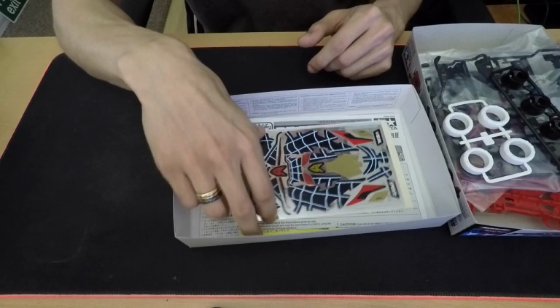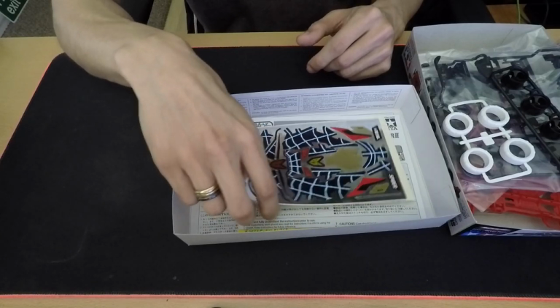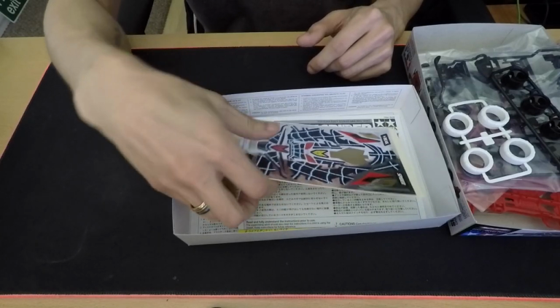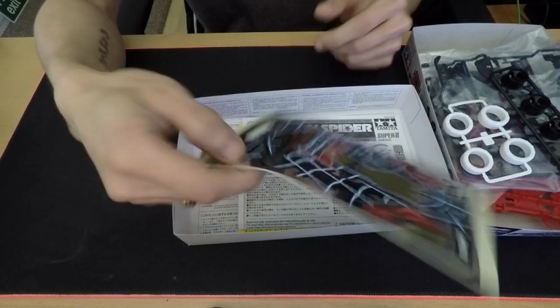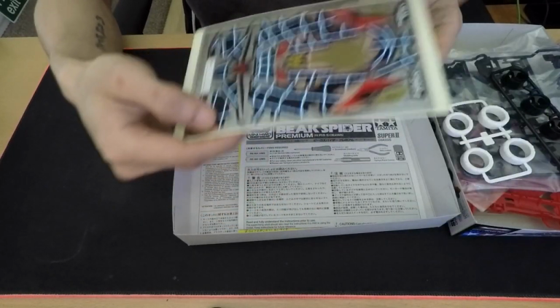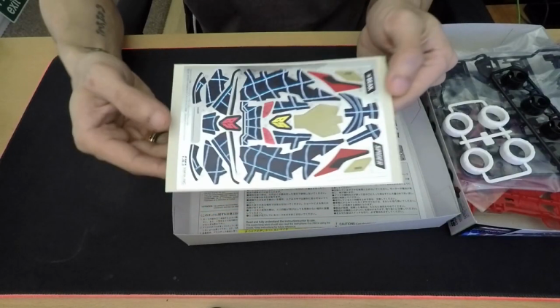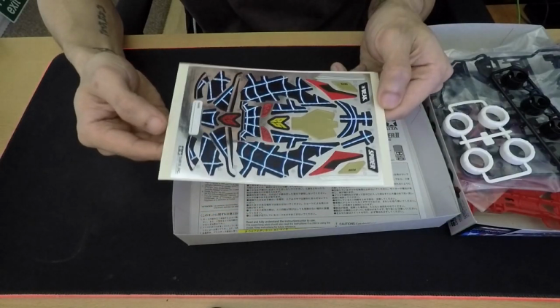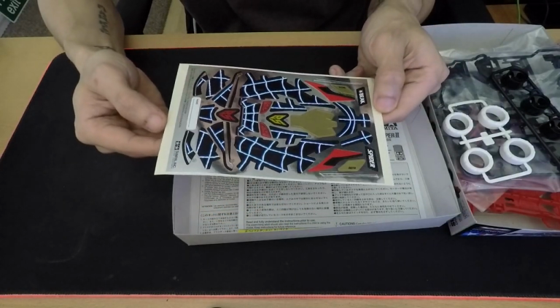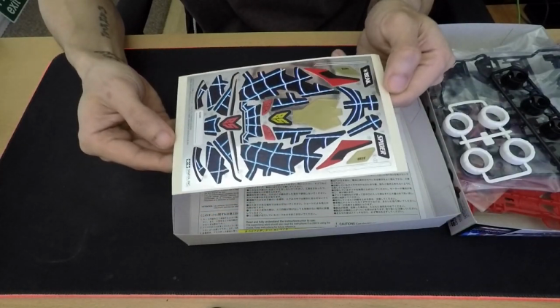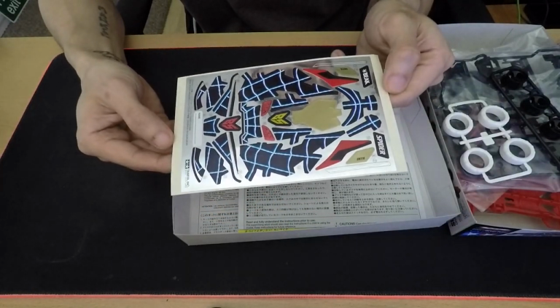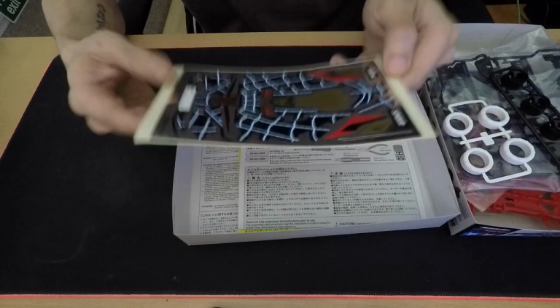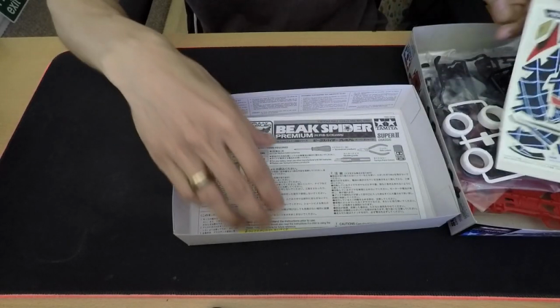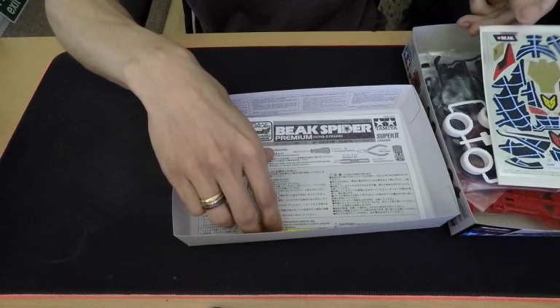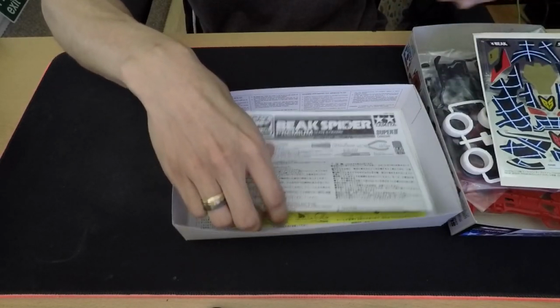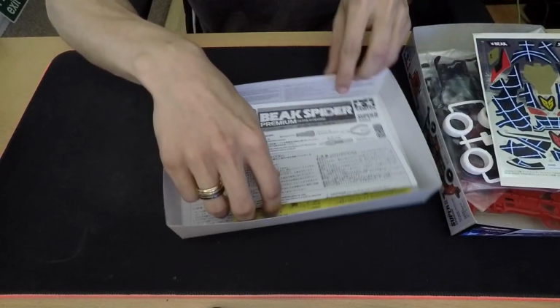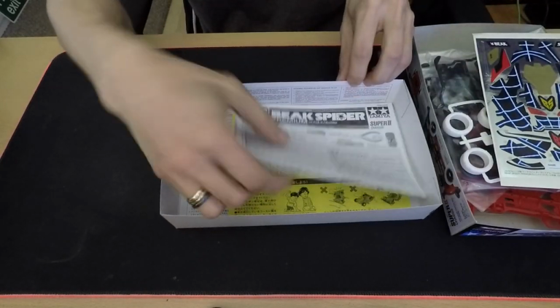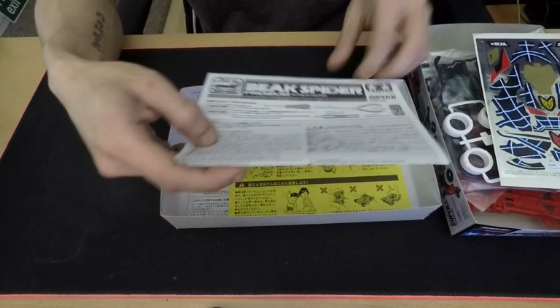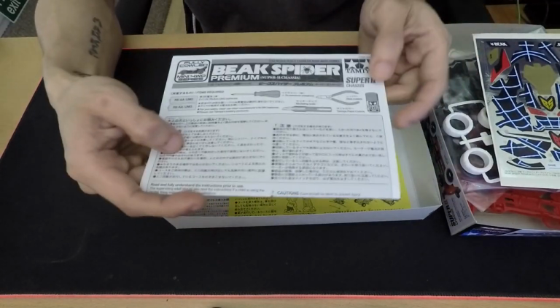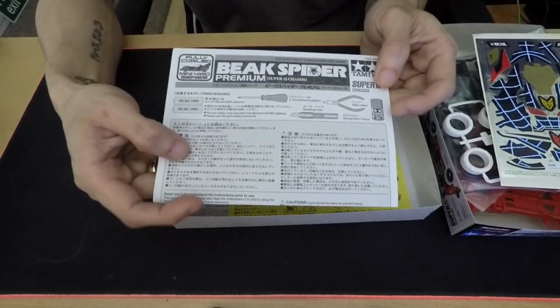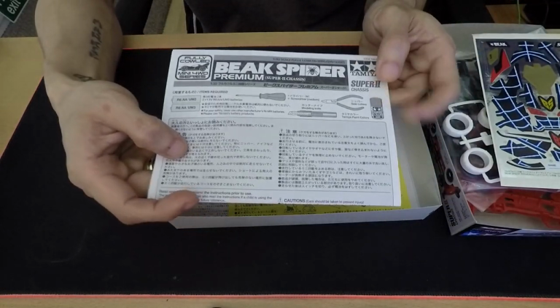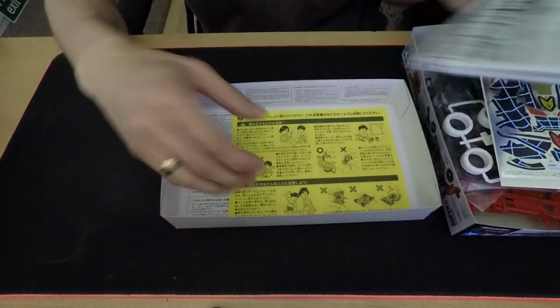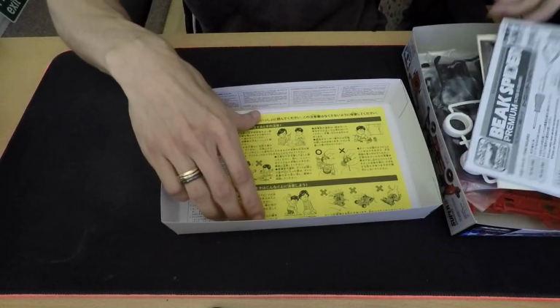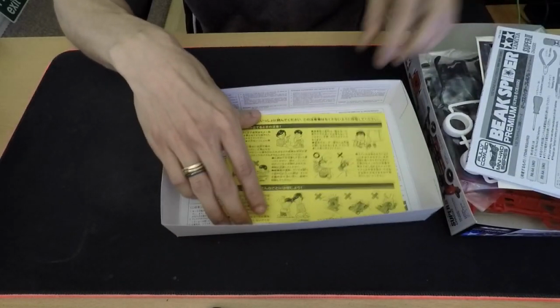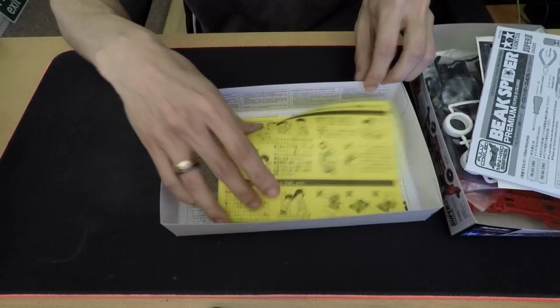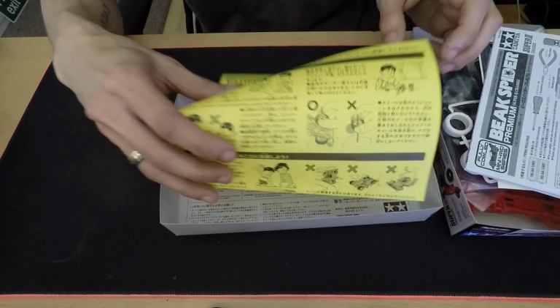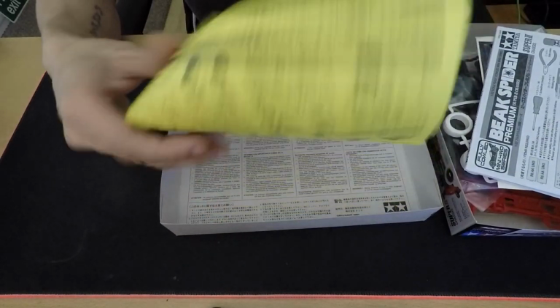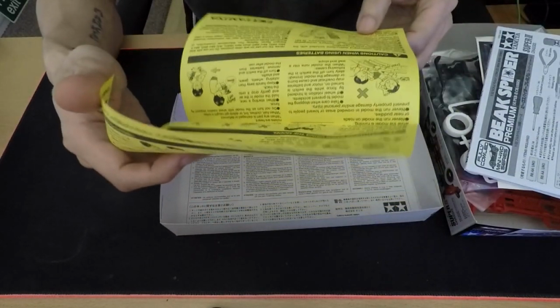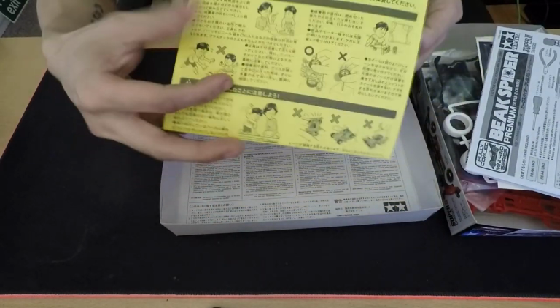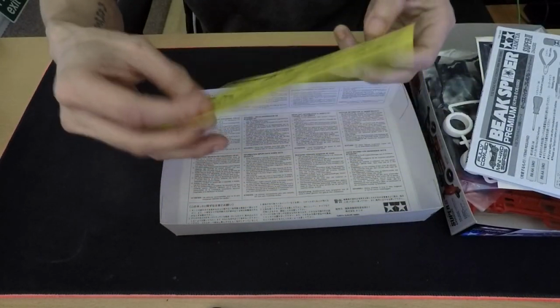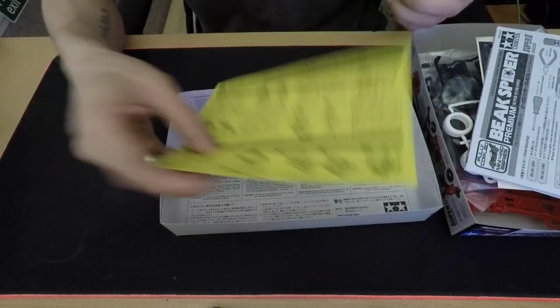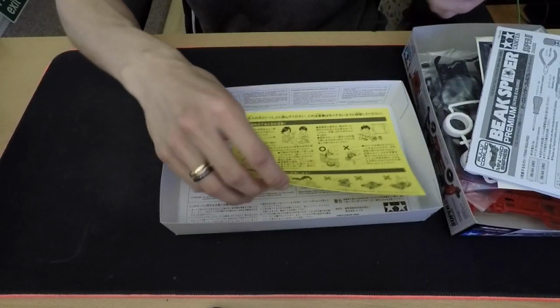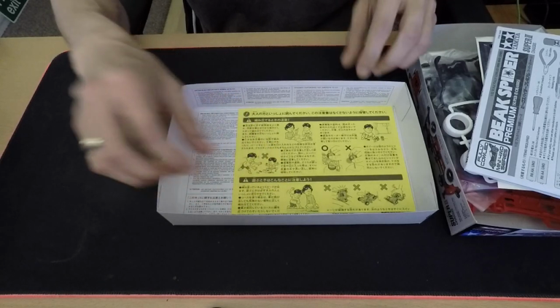As usual, stickers and an instruction manual and leaflet.